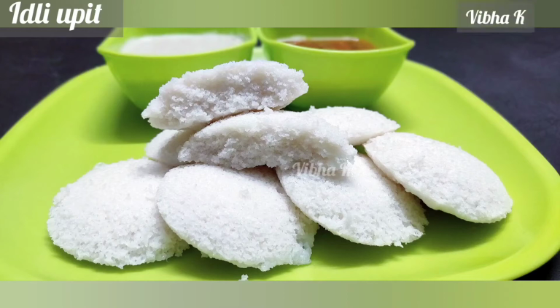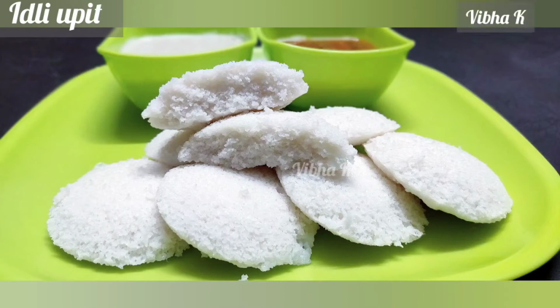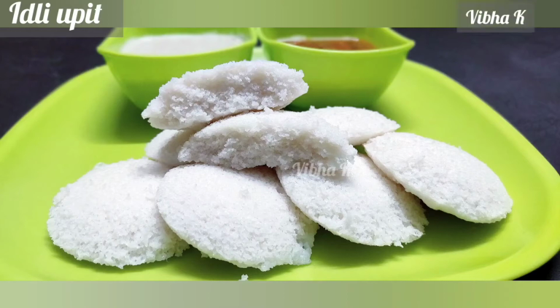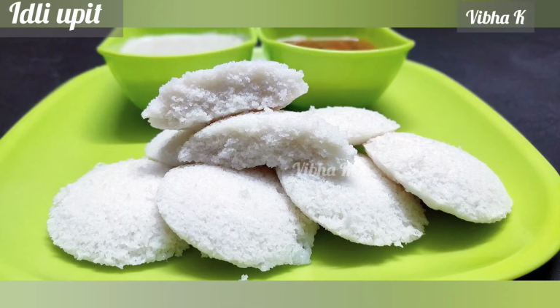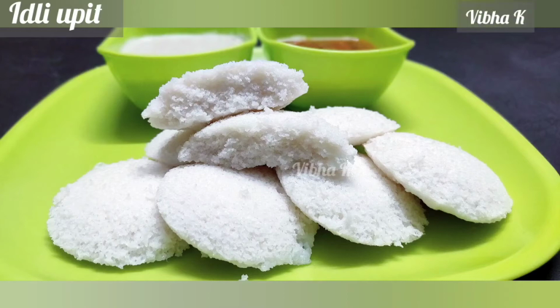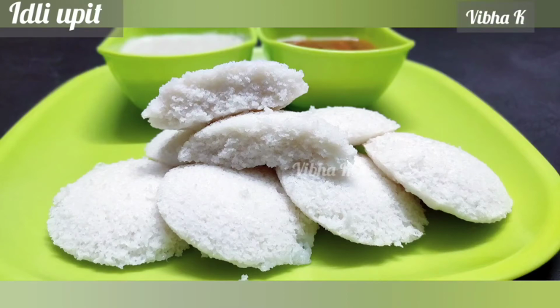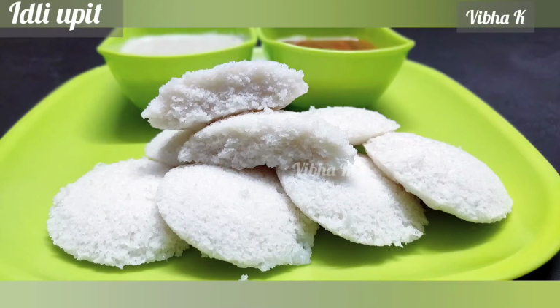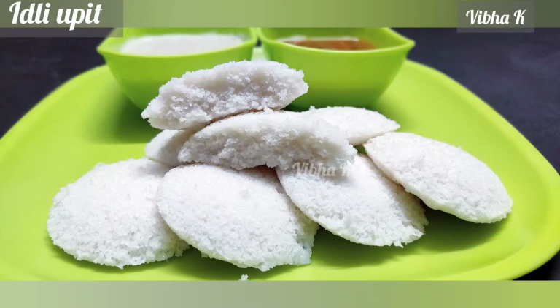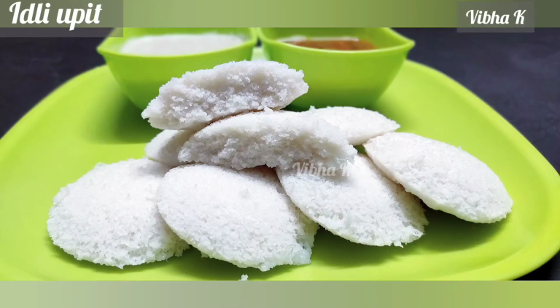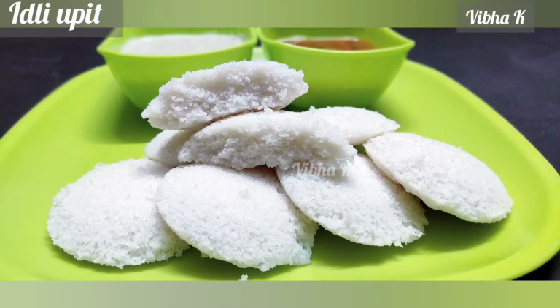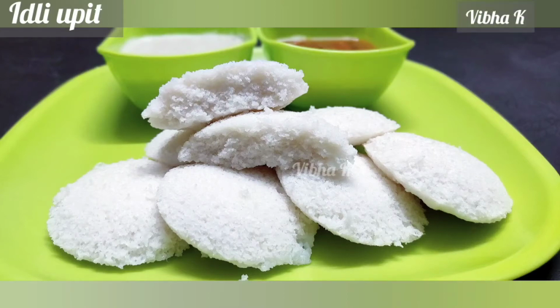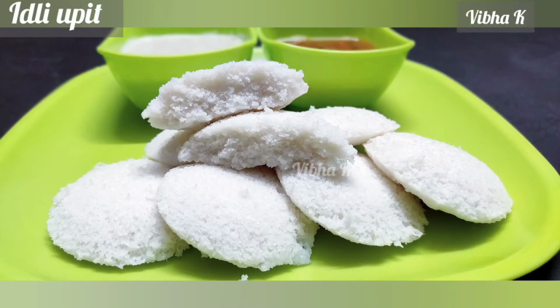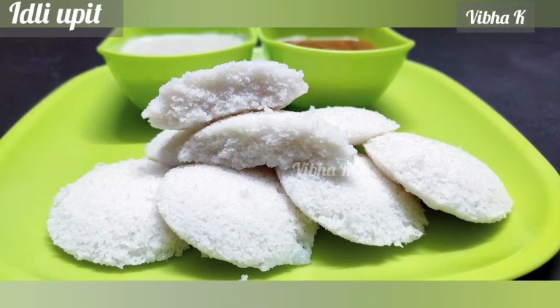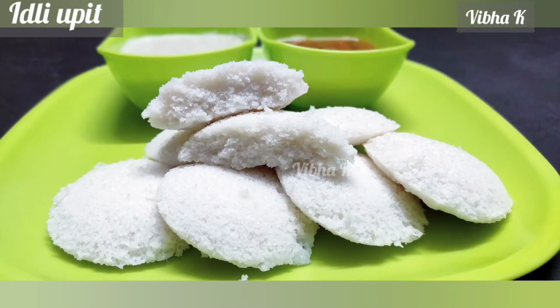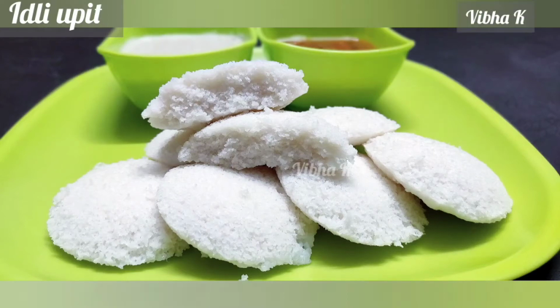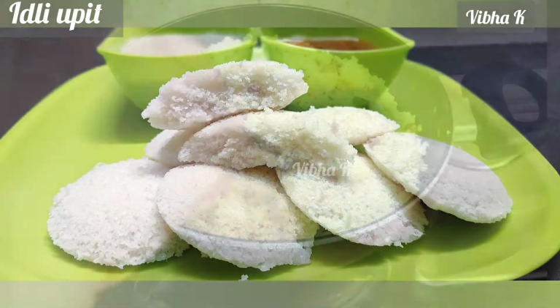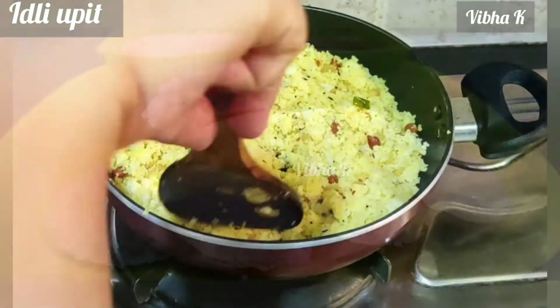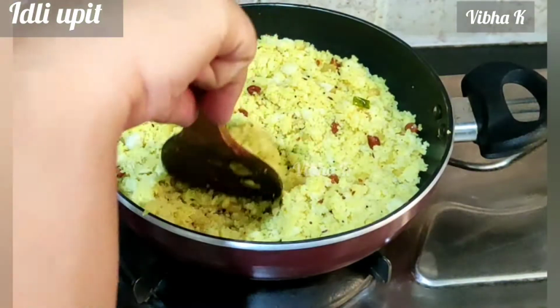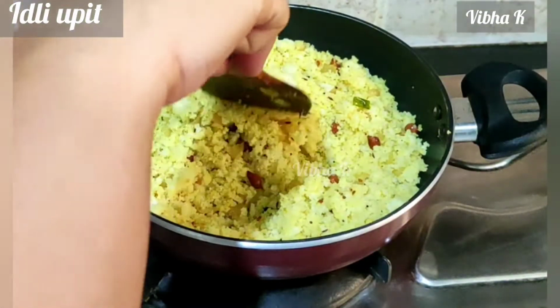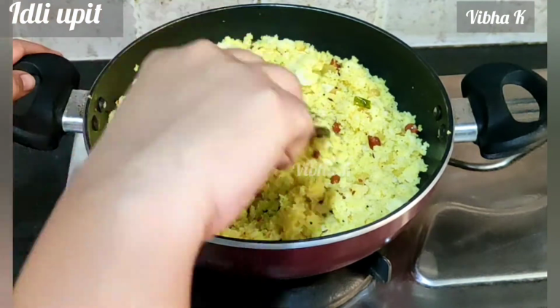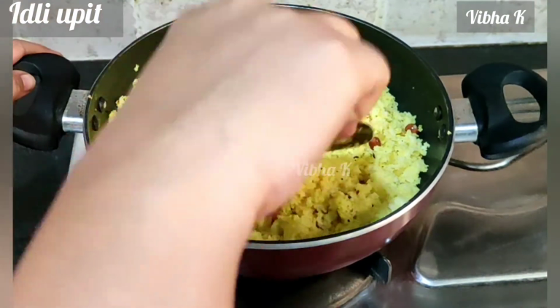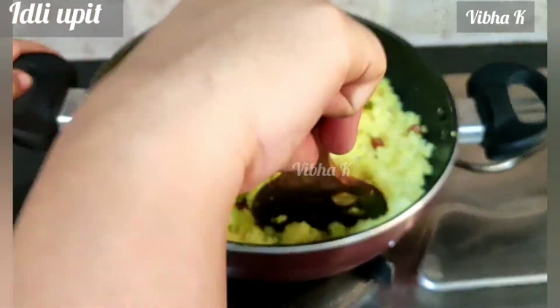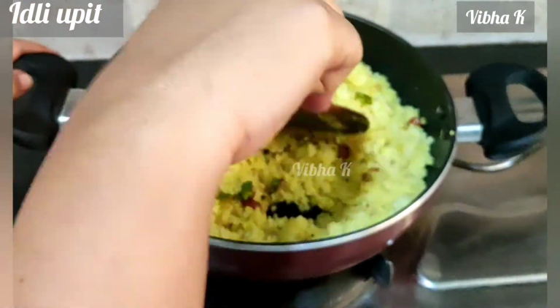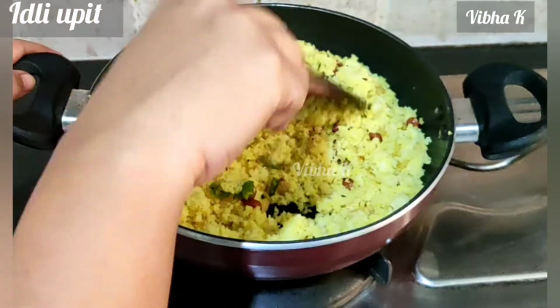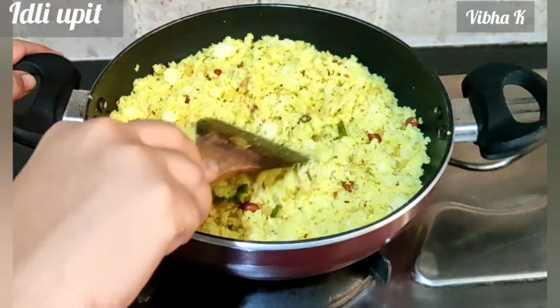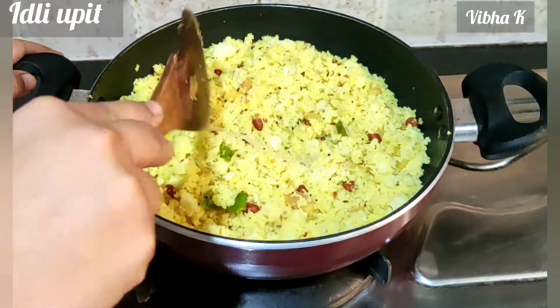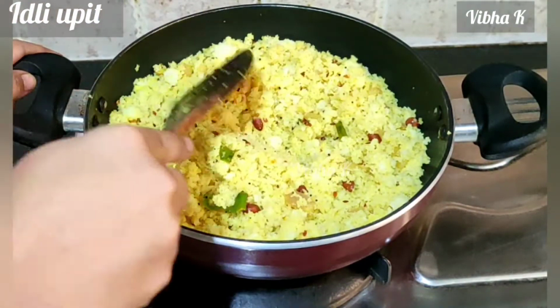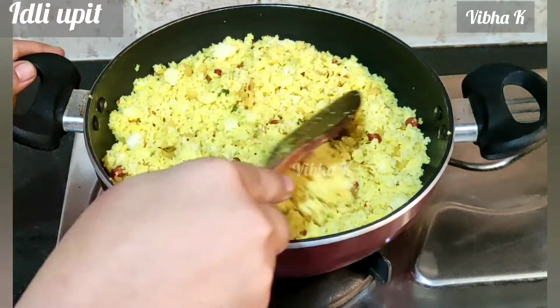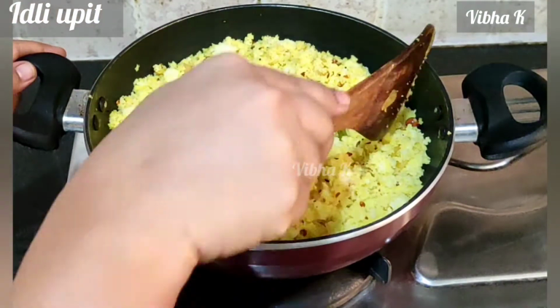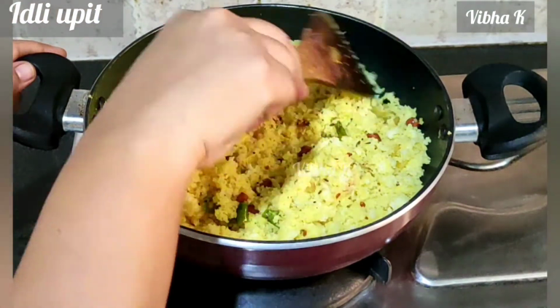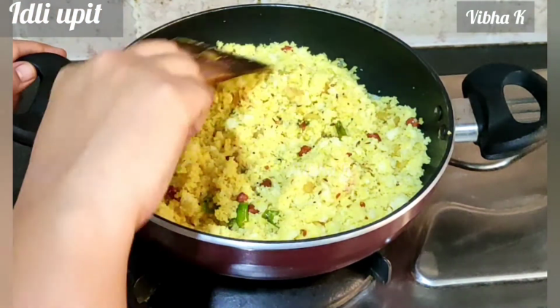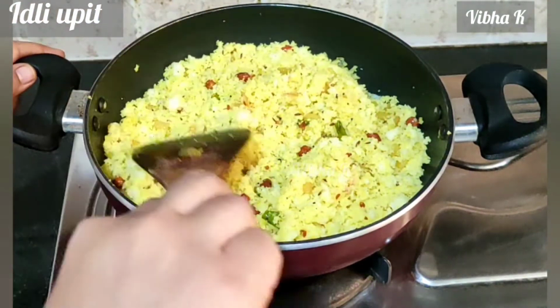Did you enjoy your idli breakfast? And what about the leftover idlis? I have a recipe for that too. Let's make idli upit.